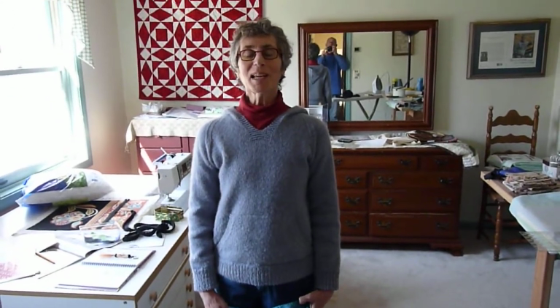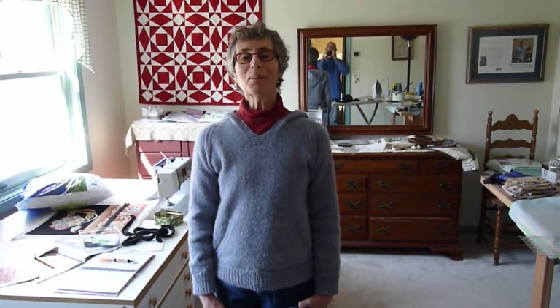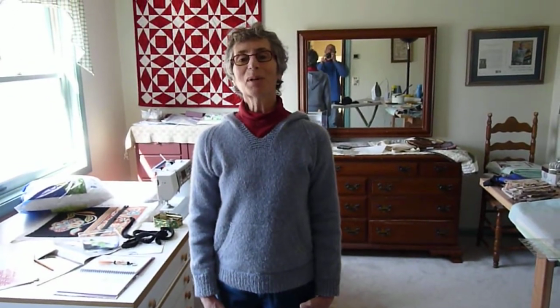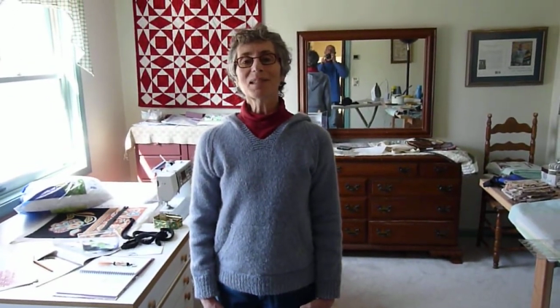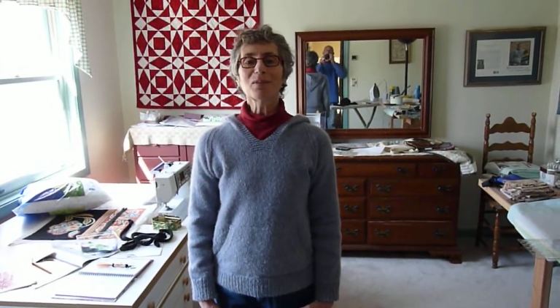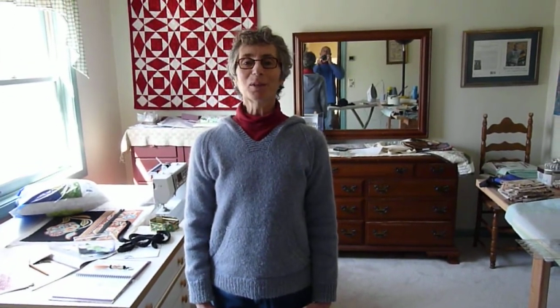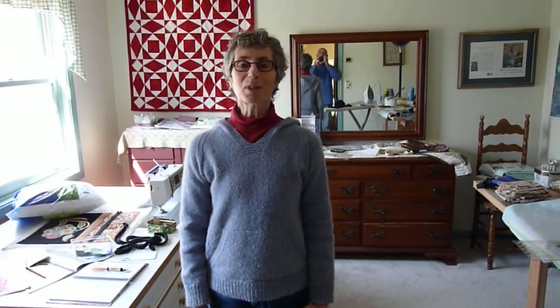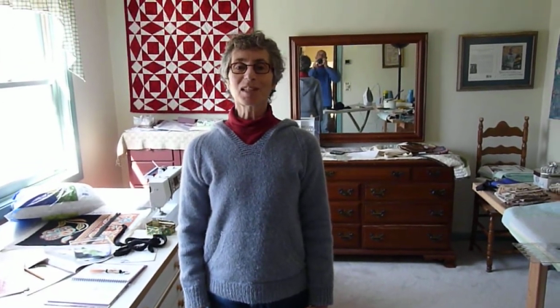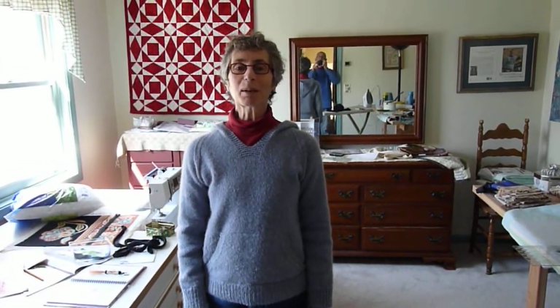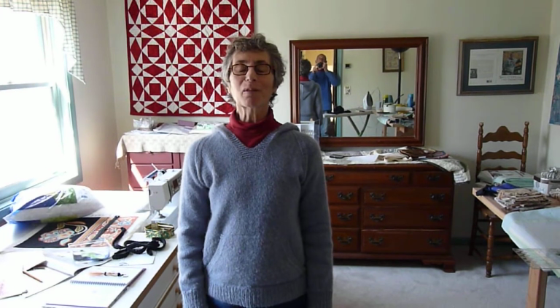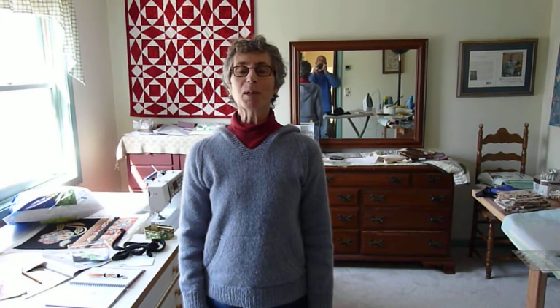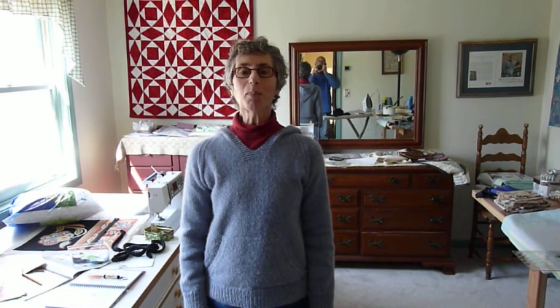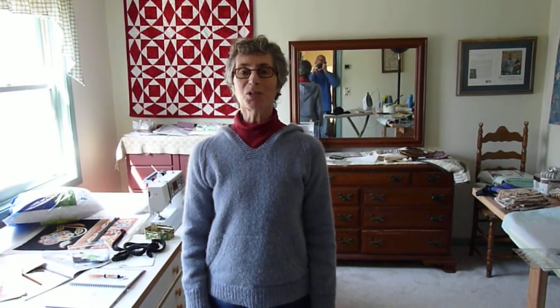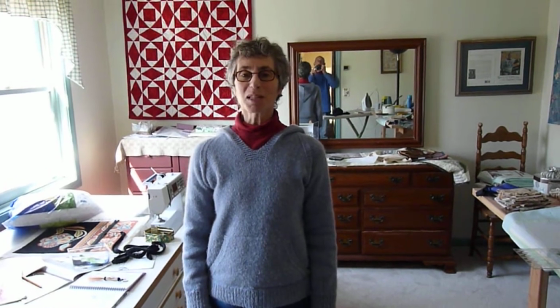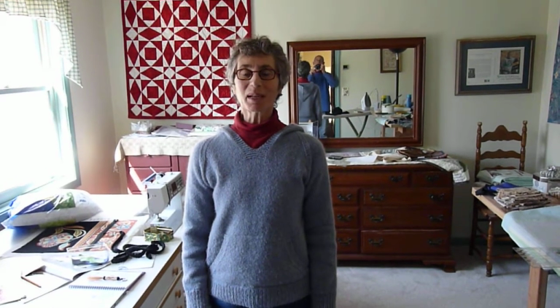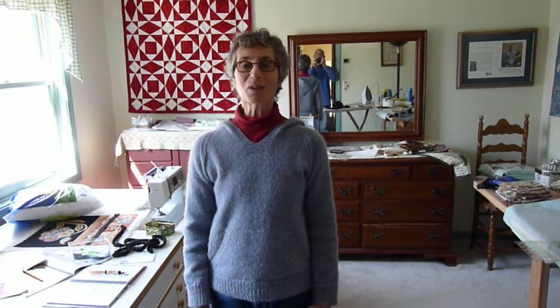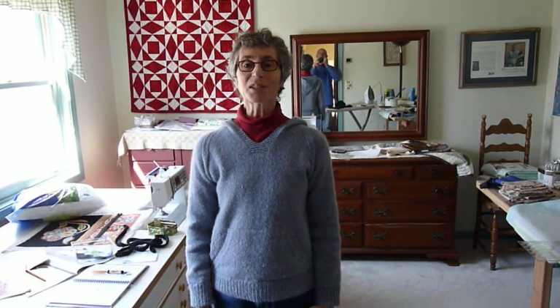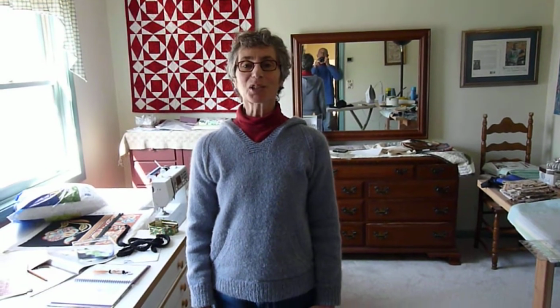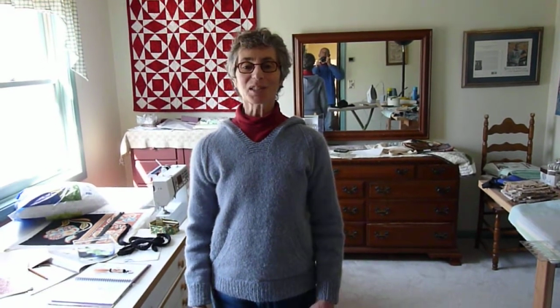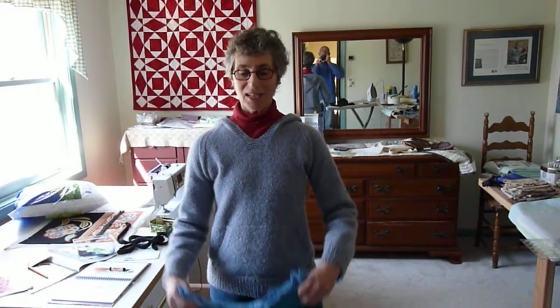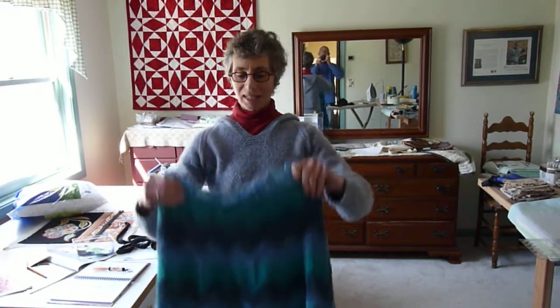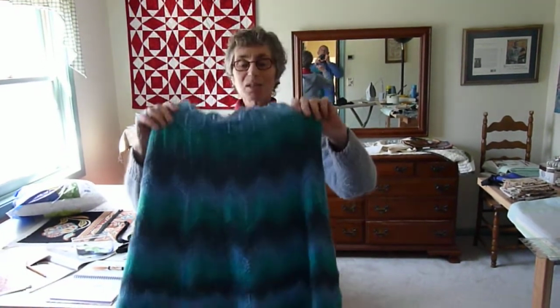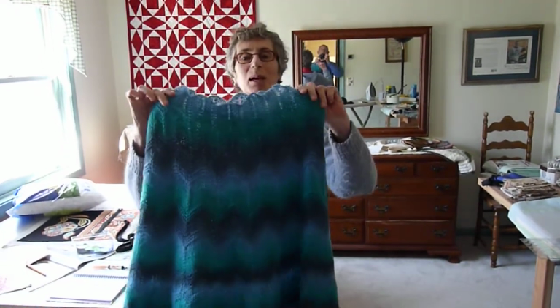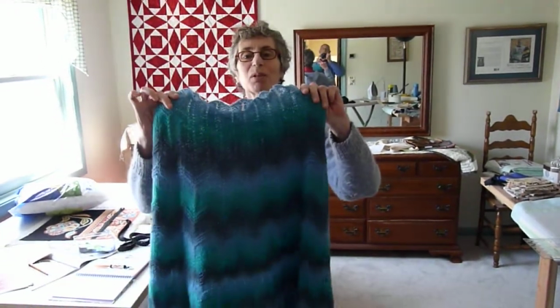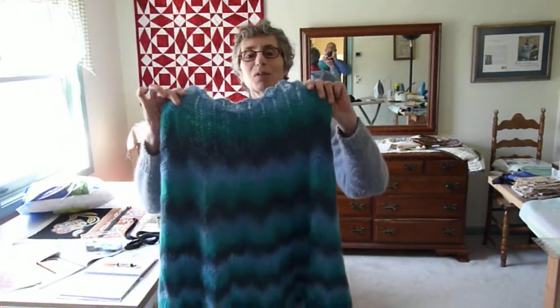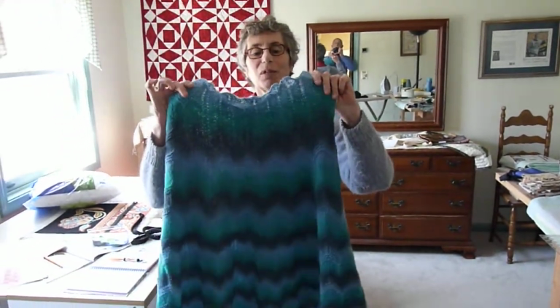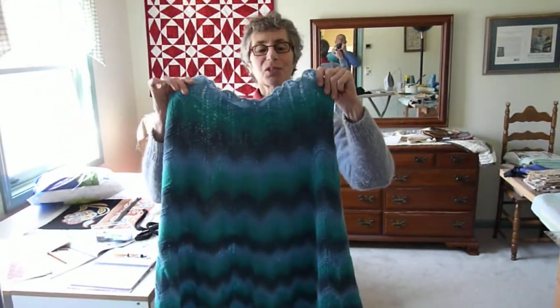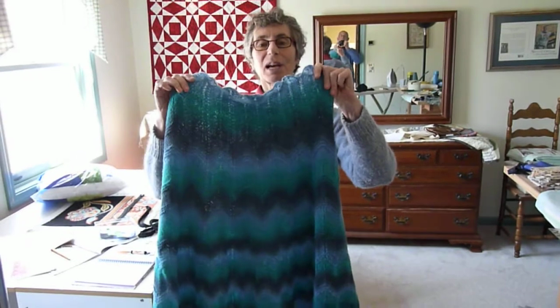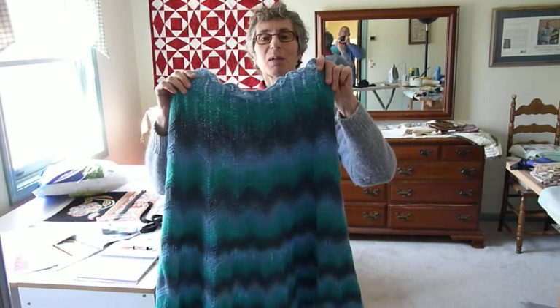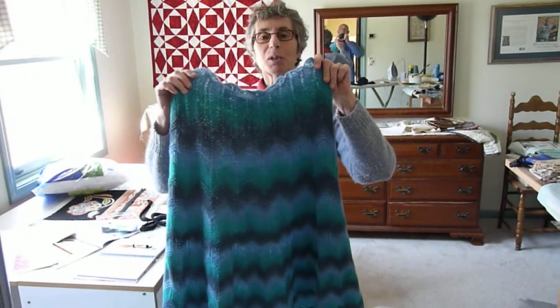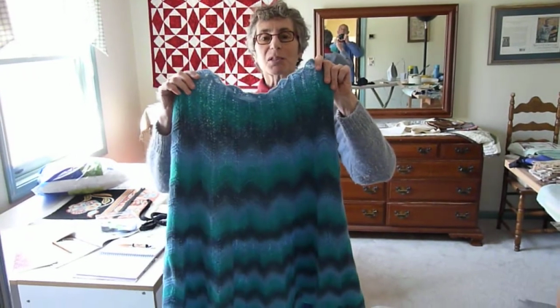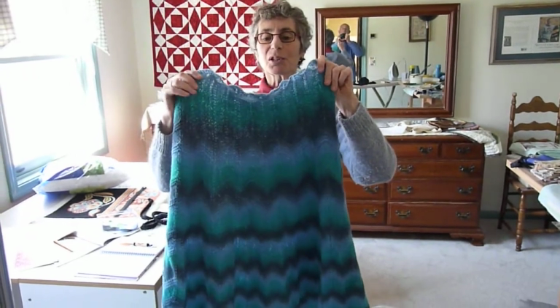Today I'm going to divulge the secret of the no-bunch waistband for knit skirts. And here is my beautiful finished county wool knit skirt.